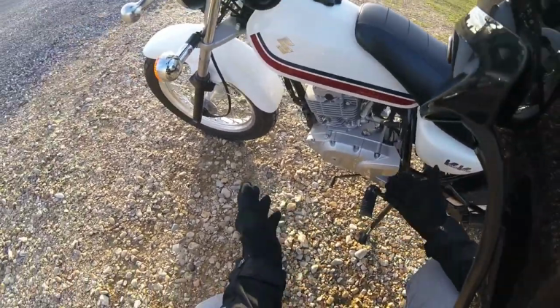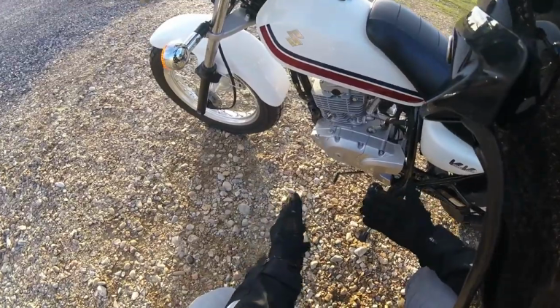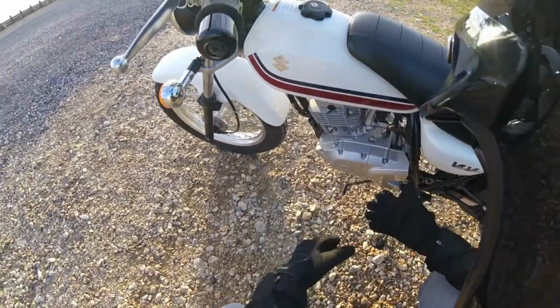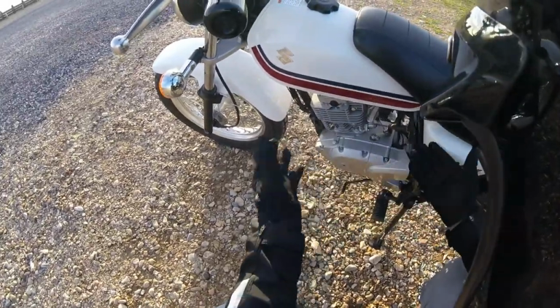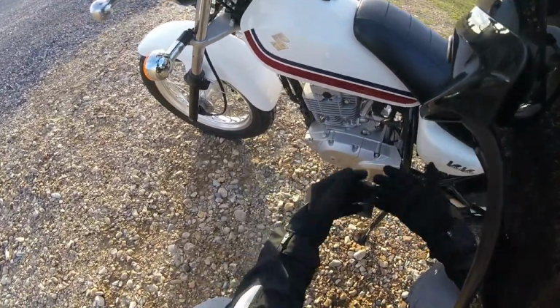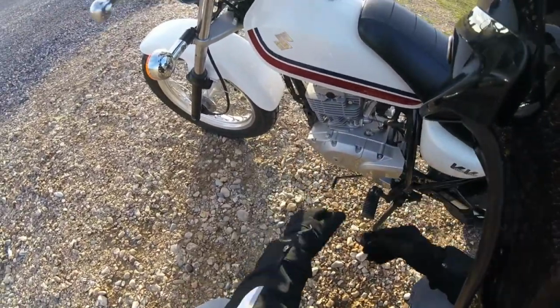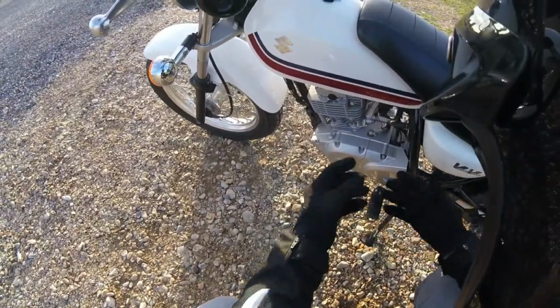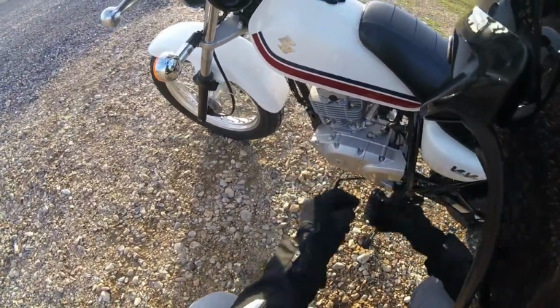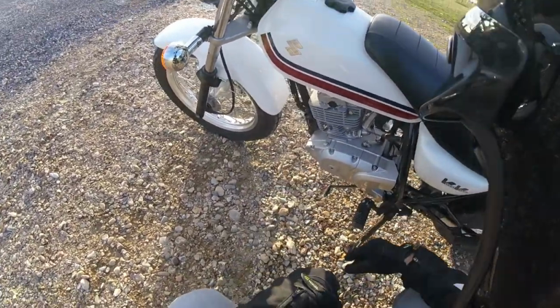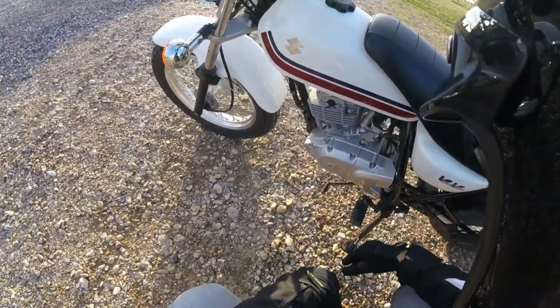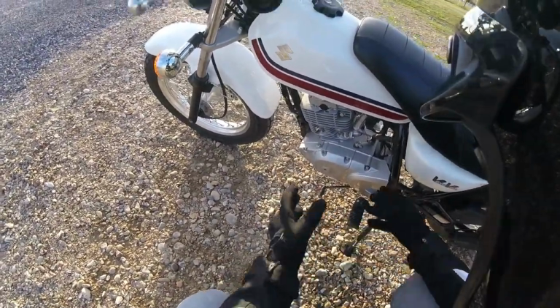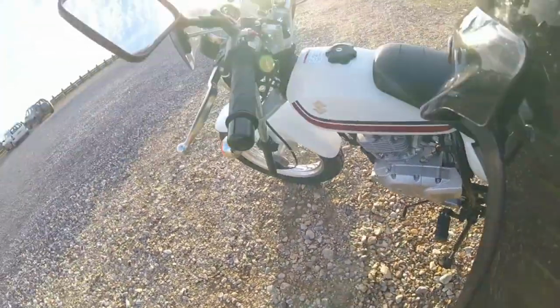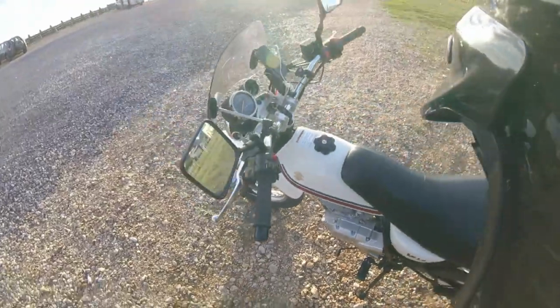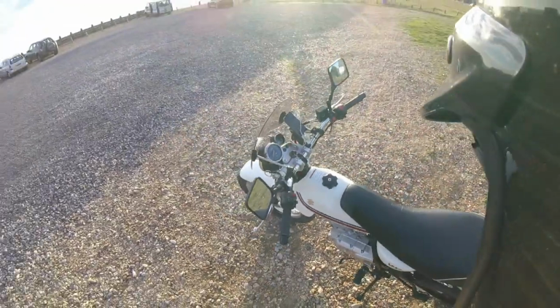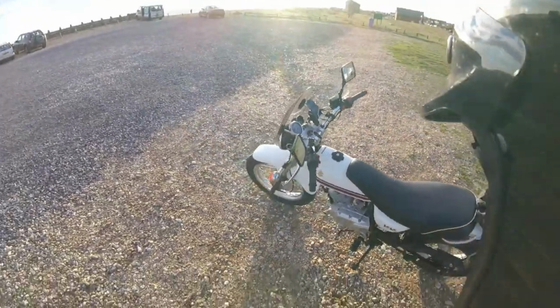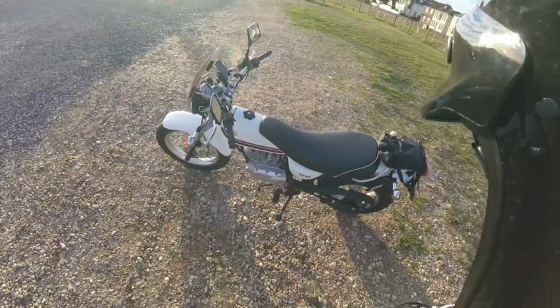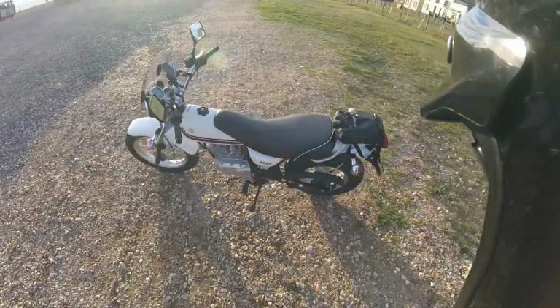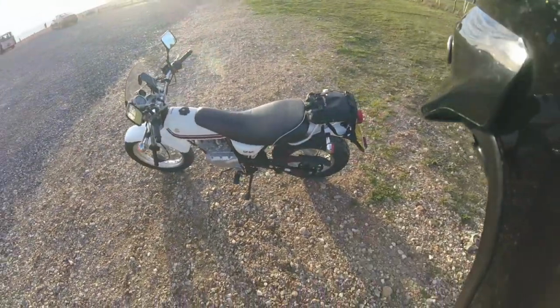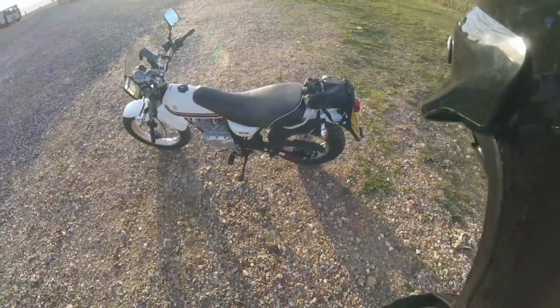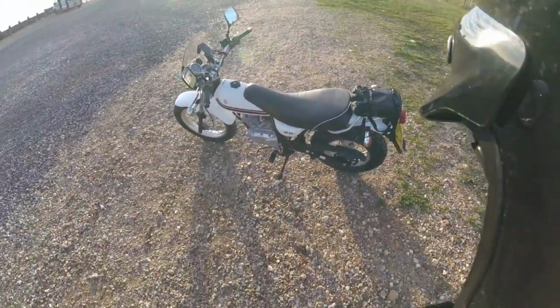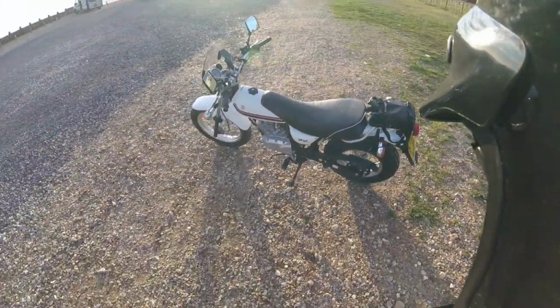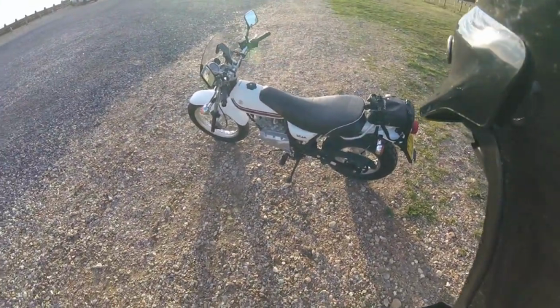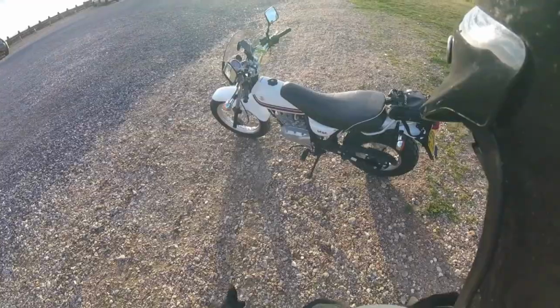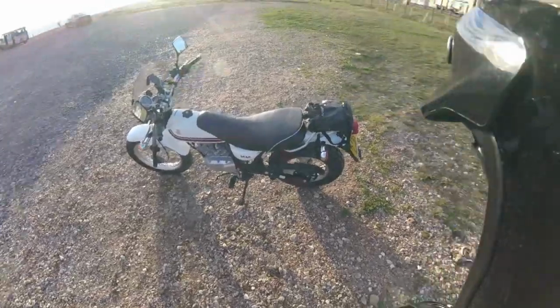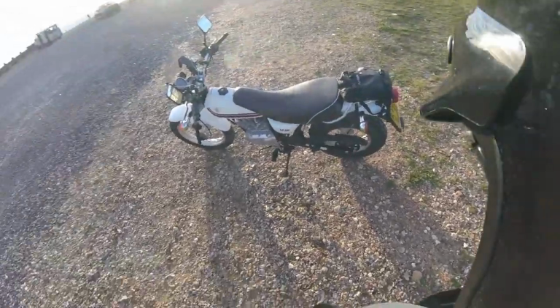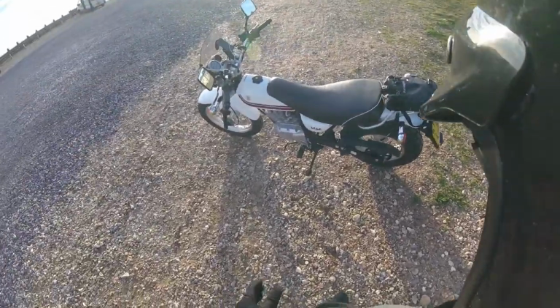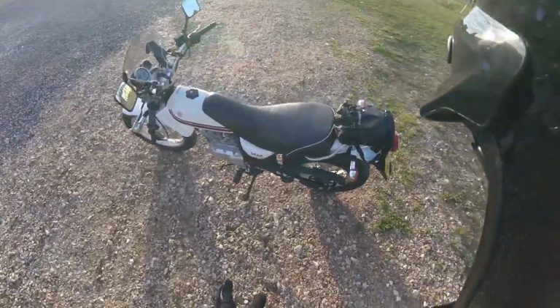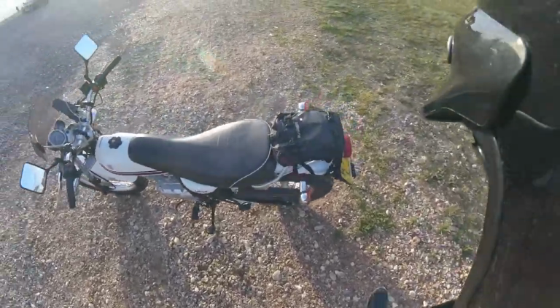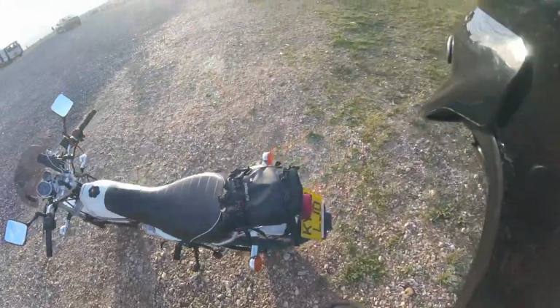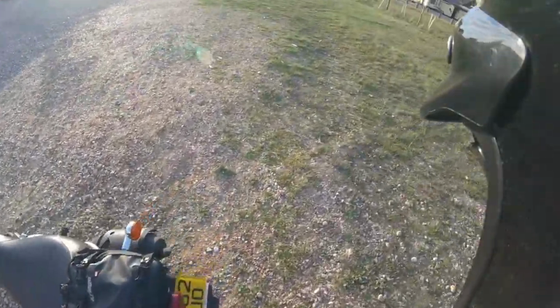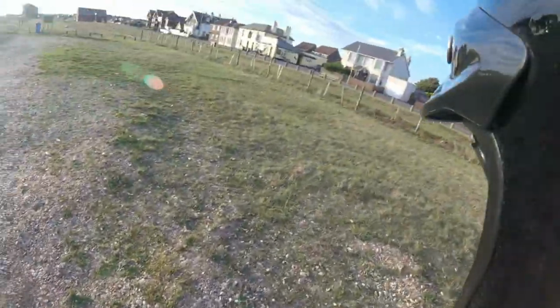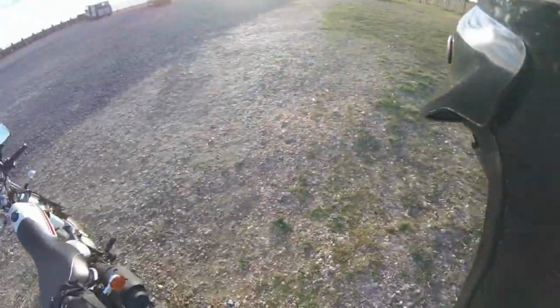Everything is just nice — it all works, it all looks nice, it's all quality. And that's what I like about a bike. It's probably part of the reason I just don't want to get rid of it, because I know I'll be sorely disappointed with anything else I buy — unless it's a Vespa.